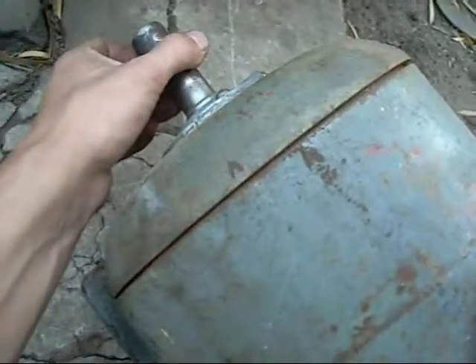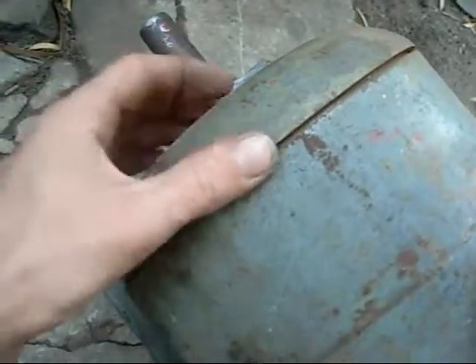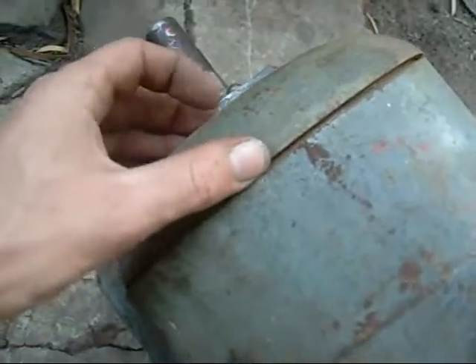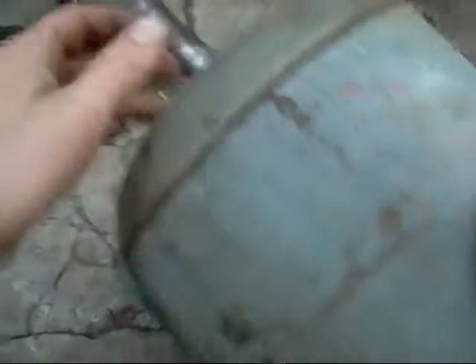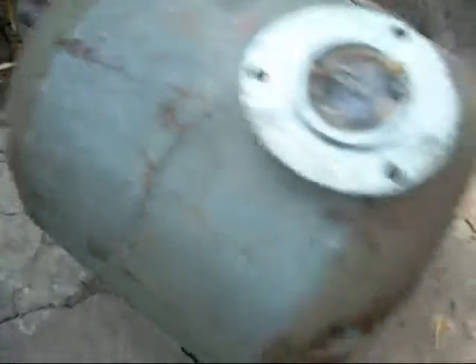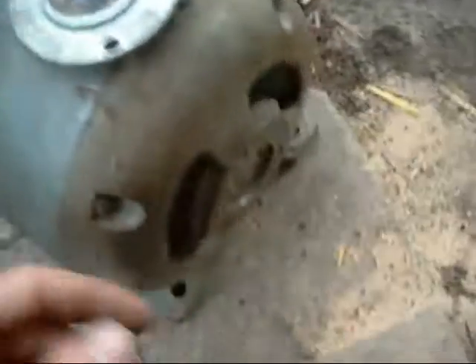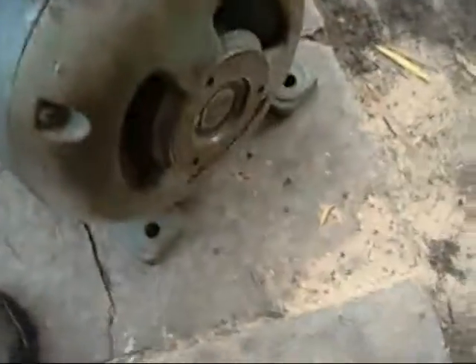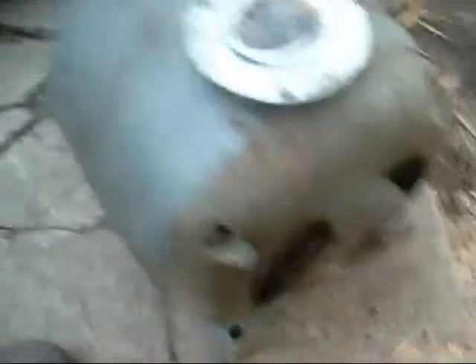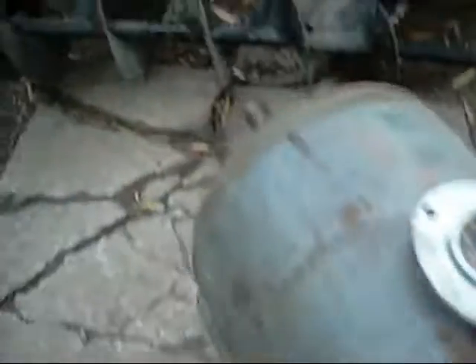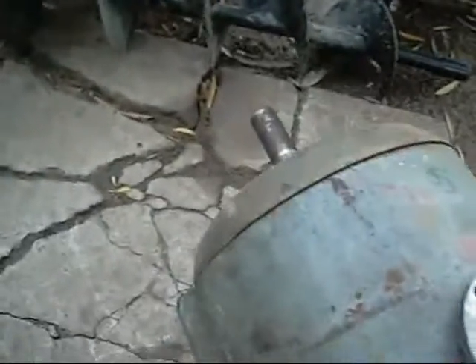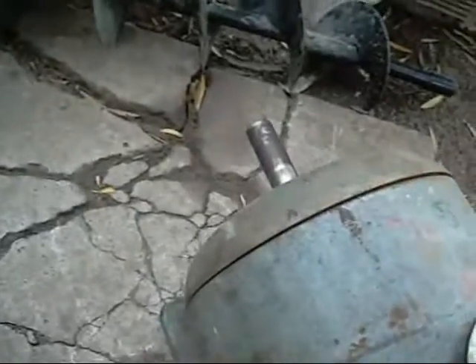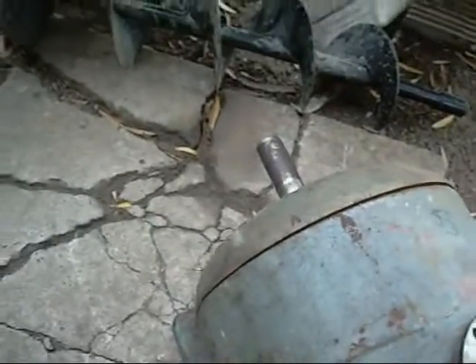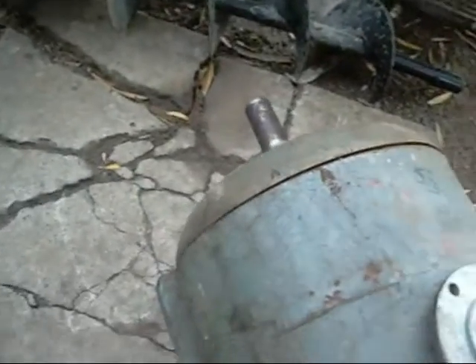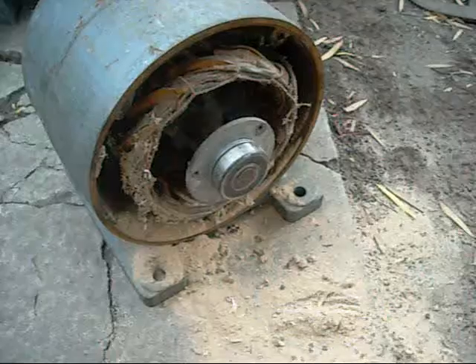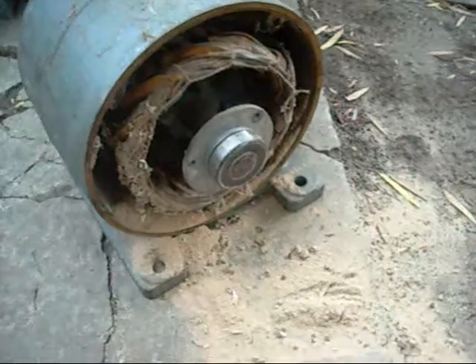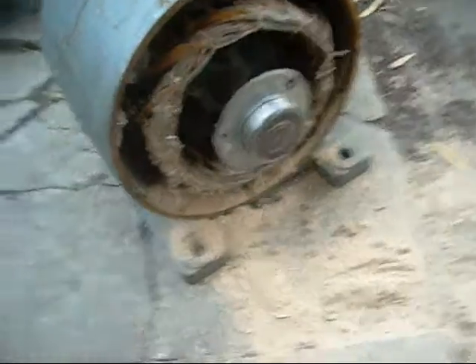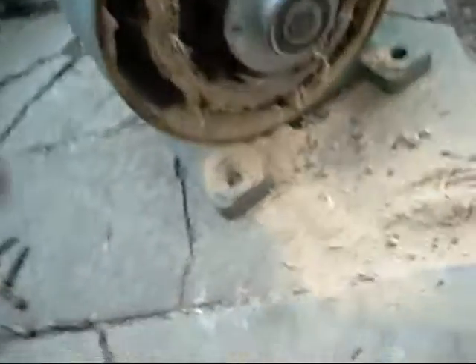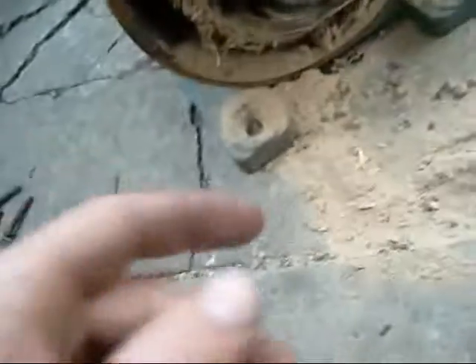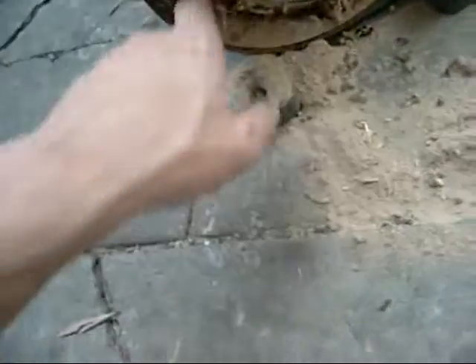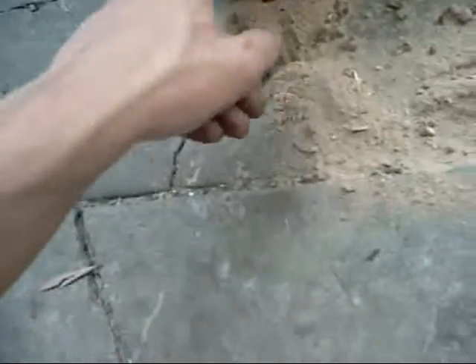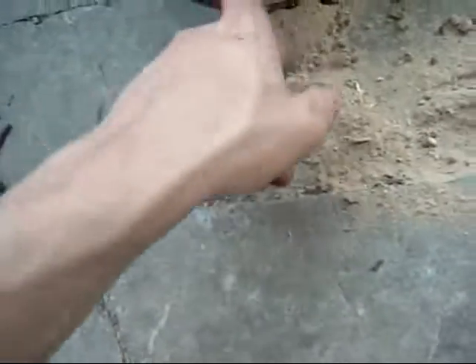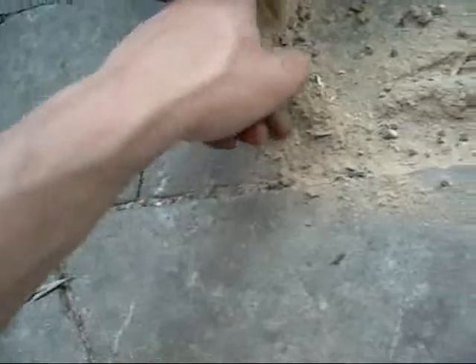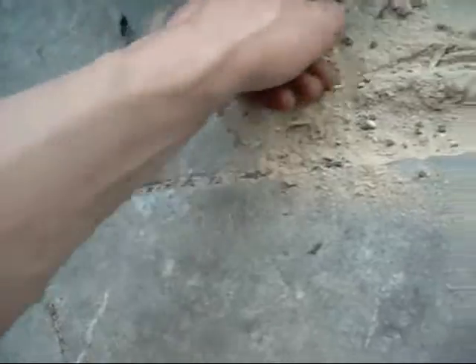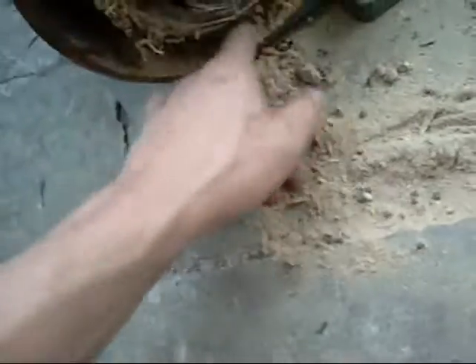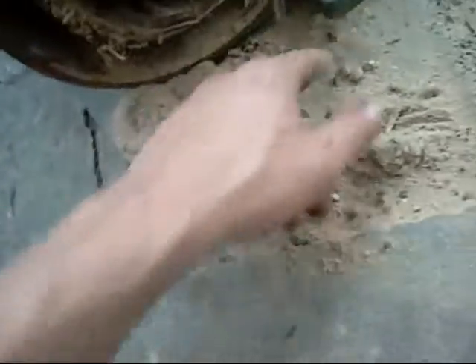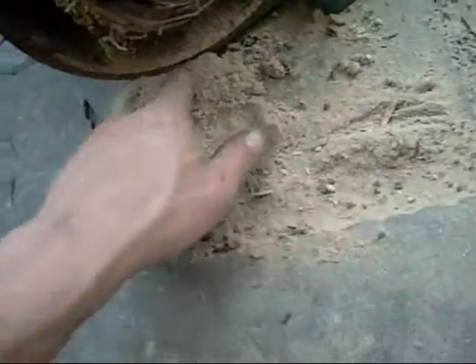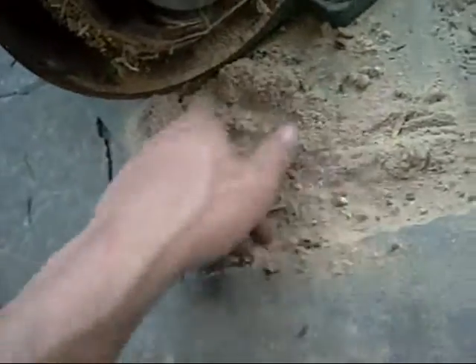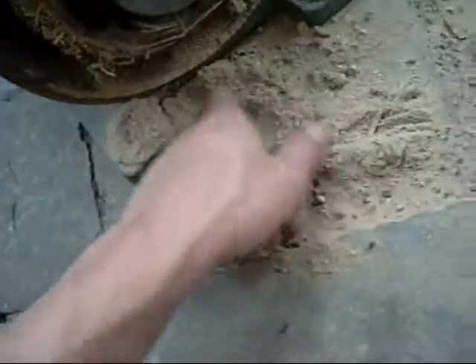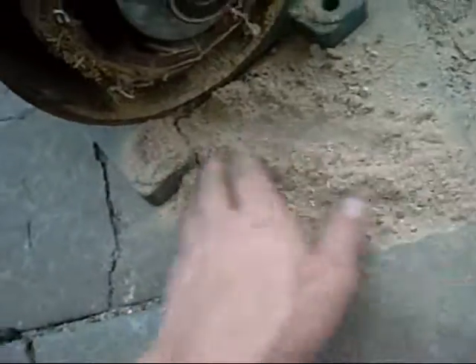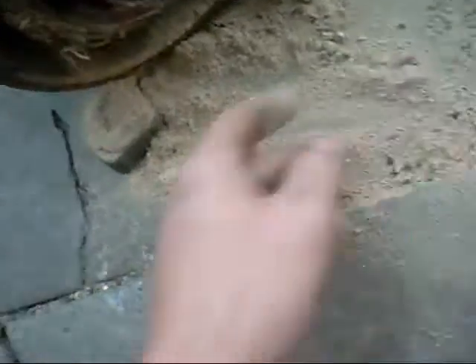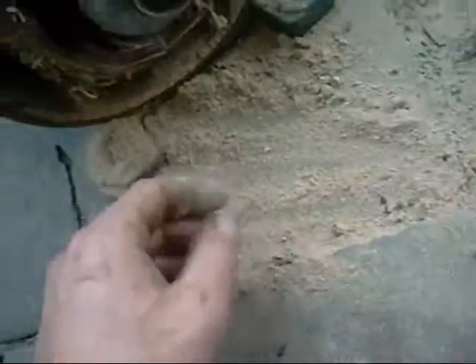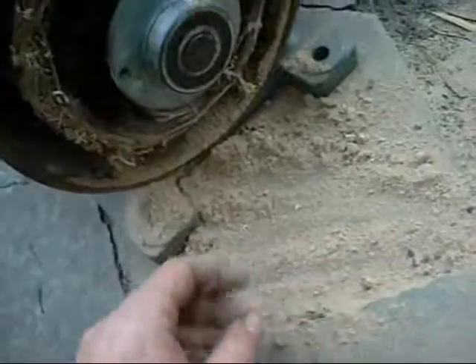I'm just going to pop these housings out and see how she looks on the inside. Wood dust does not help with heat dissipation — there's a lot in there.